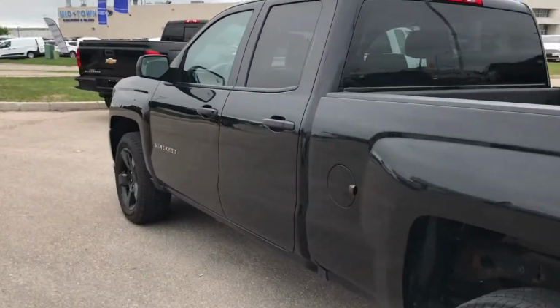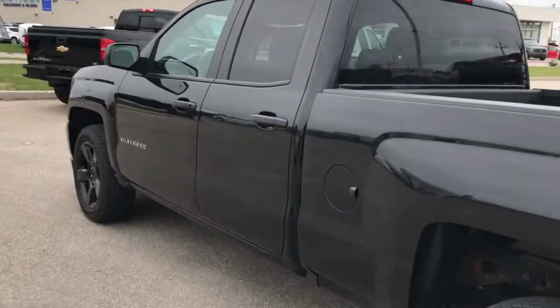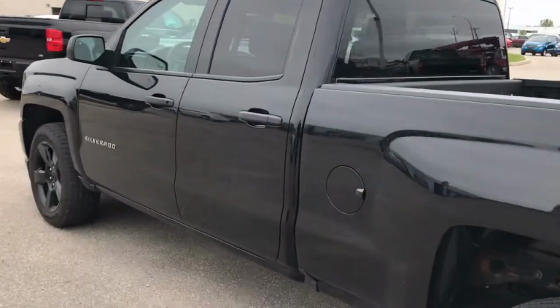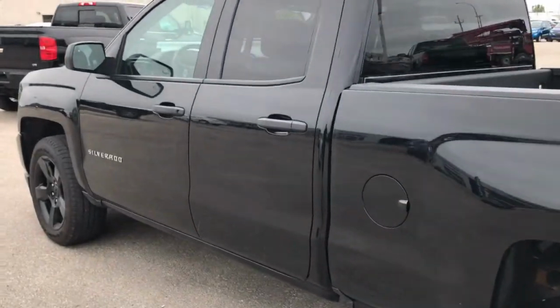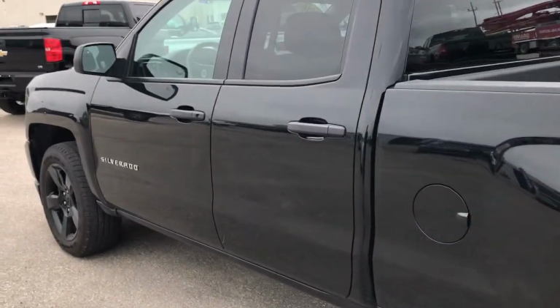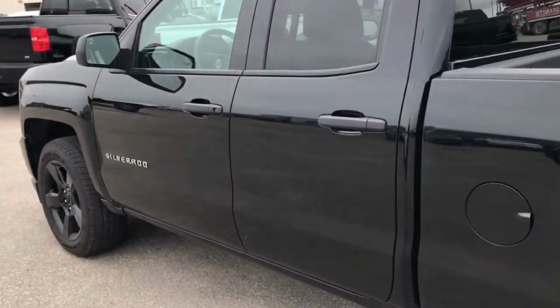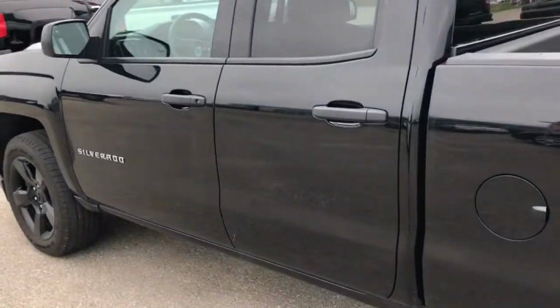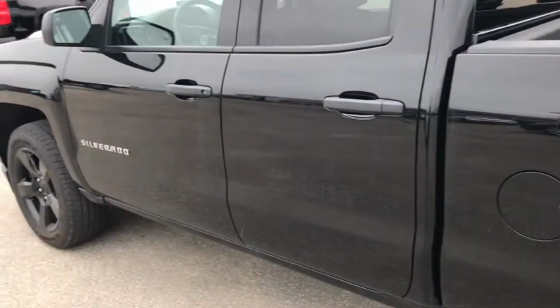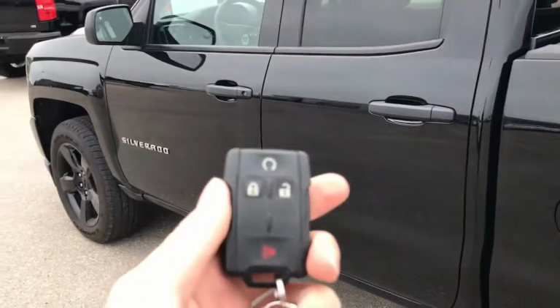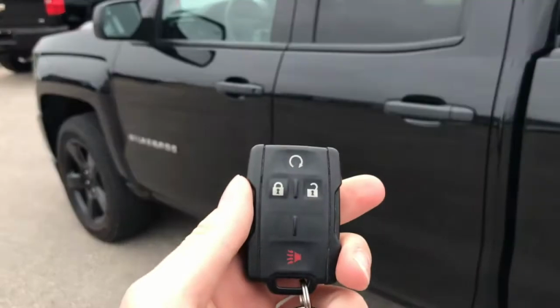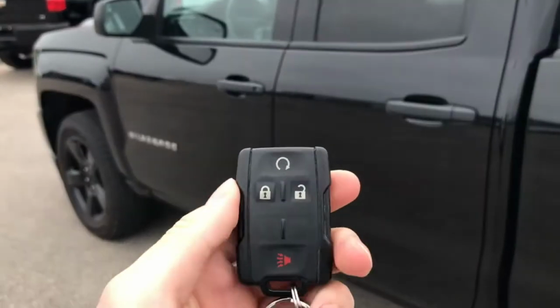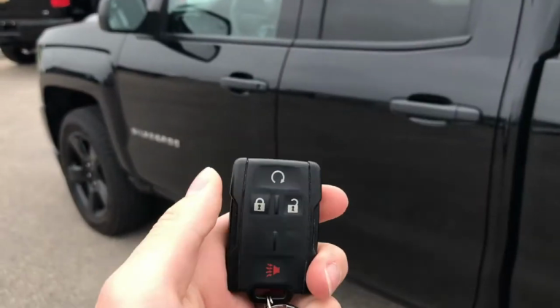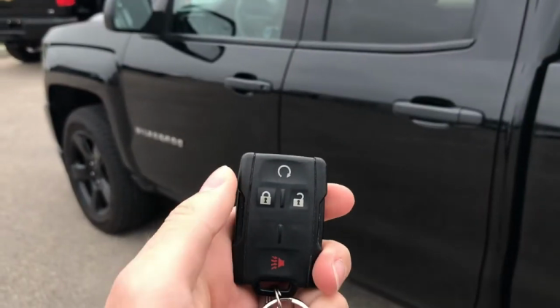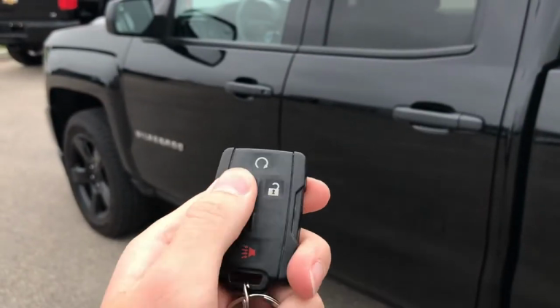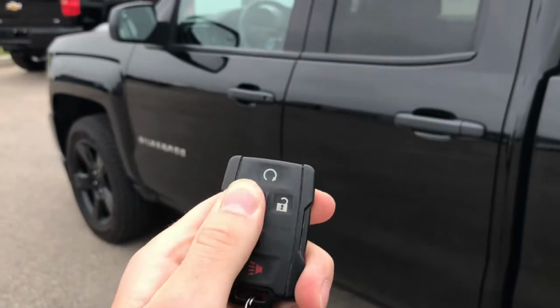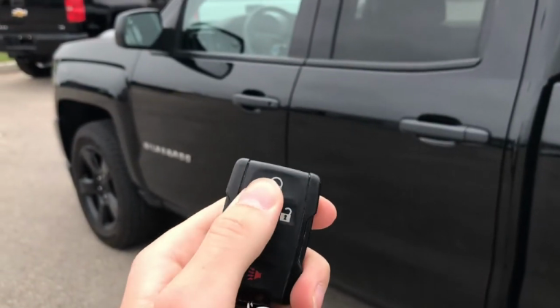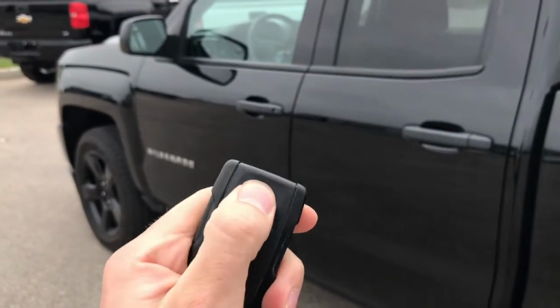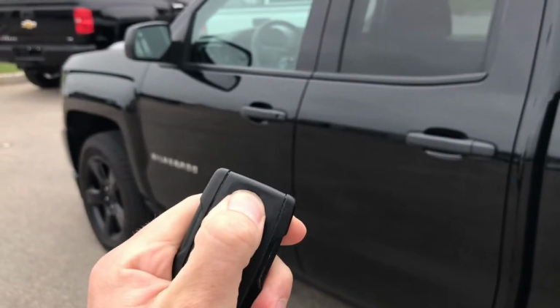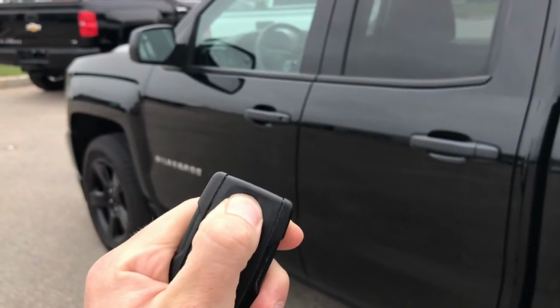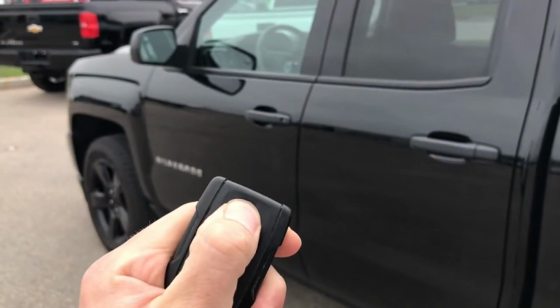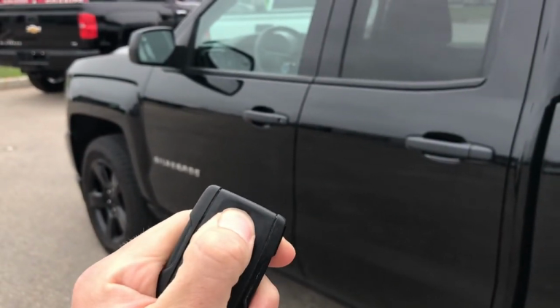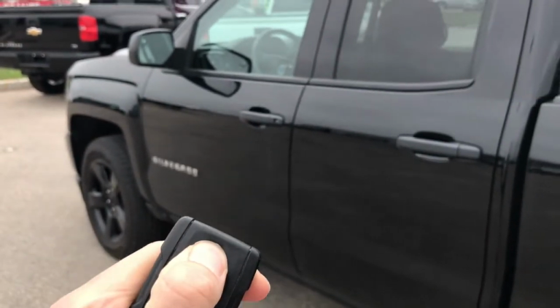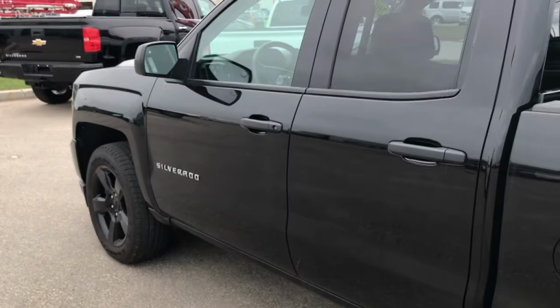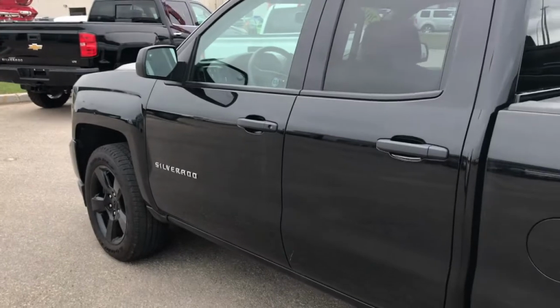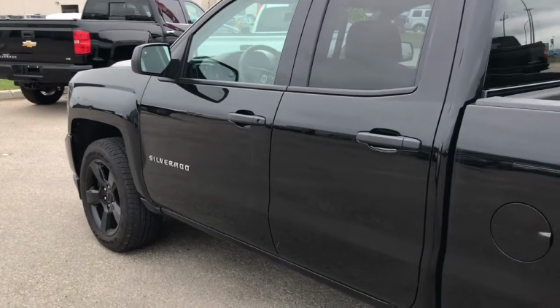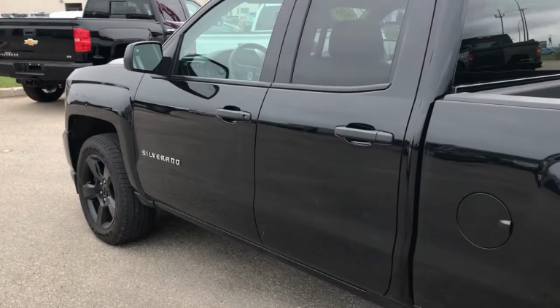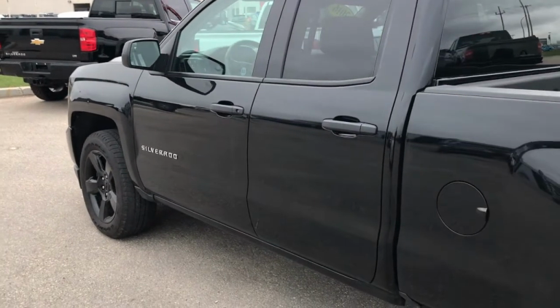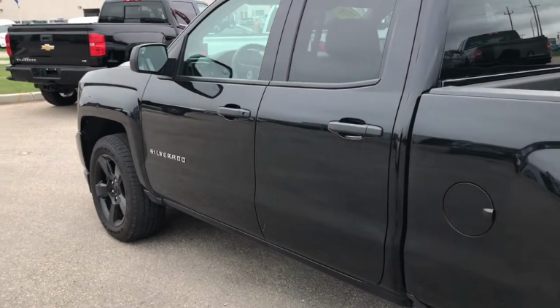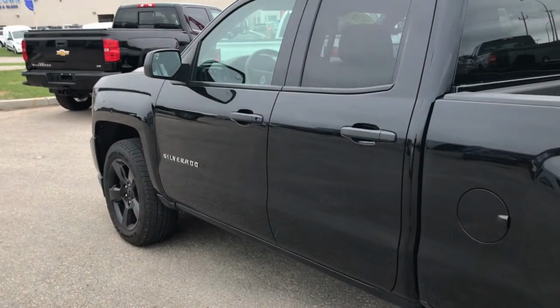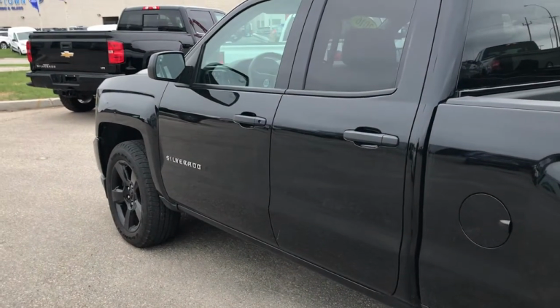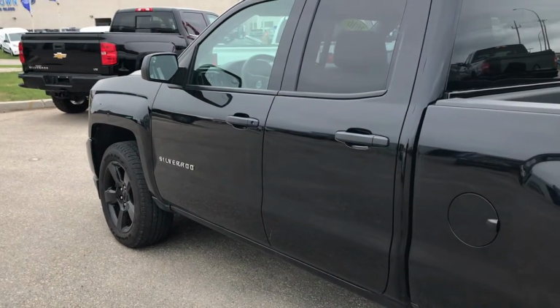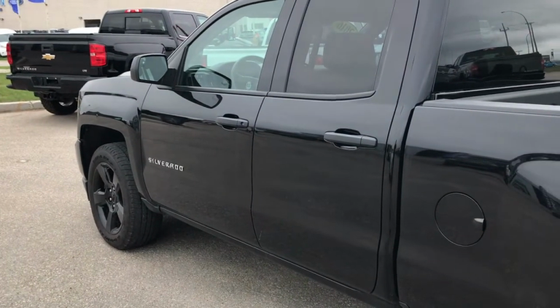Now a cool feature I want to point out — you do get remote start on this vehicle. To use that feature, just hit the lock button once and hold down remote start. And listen to the power of that V8.